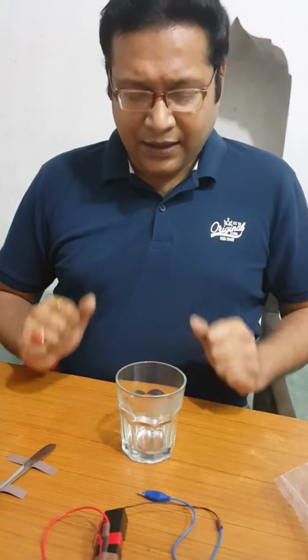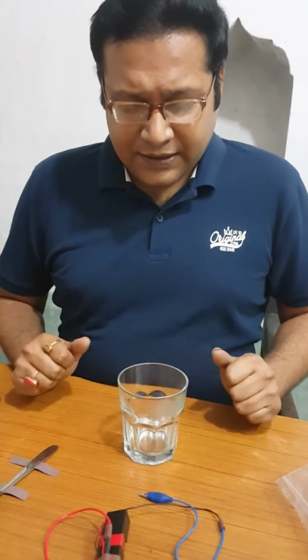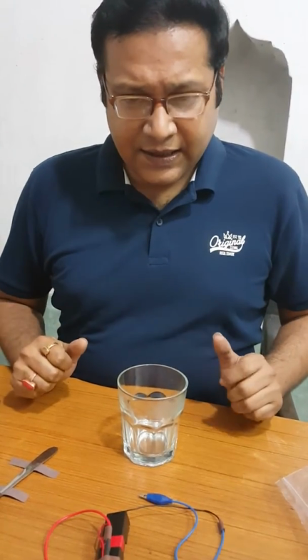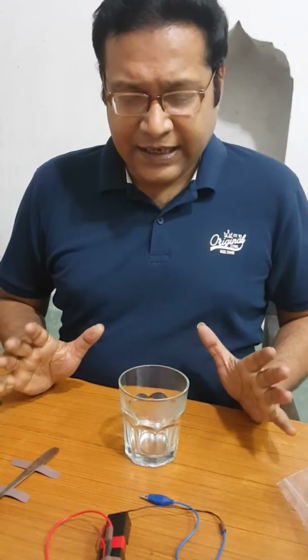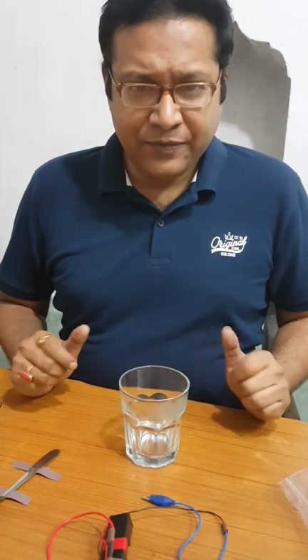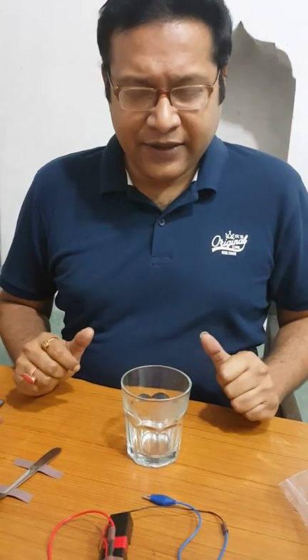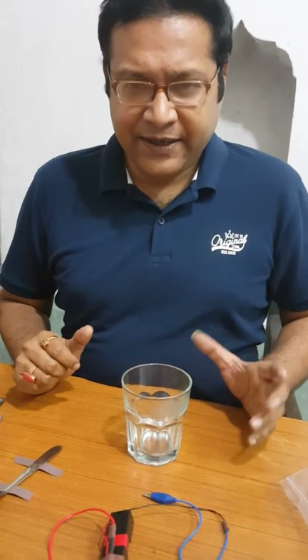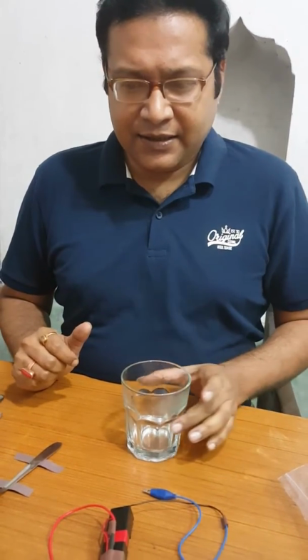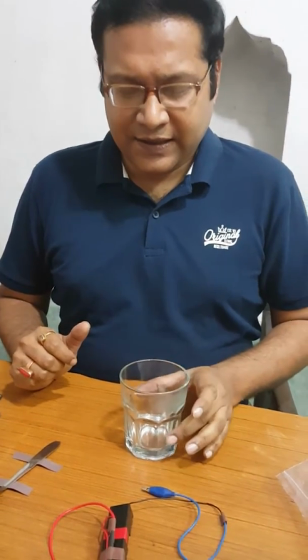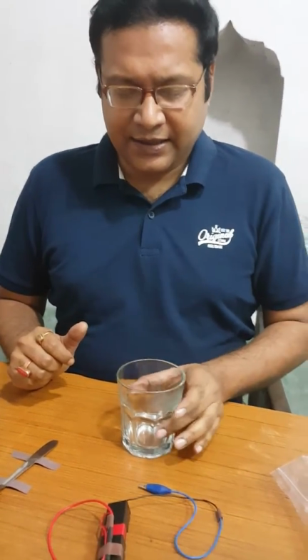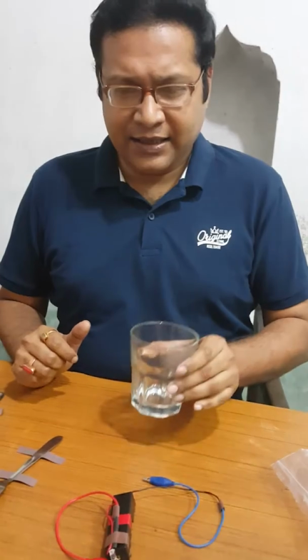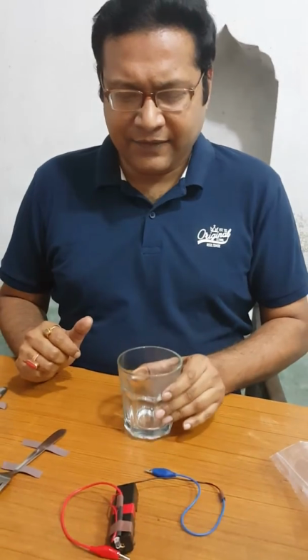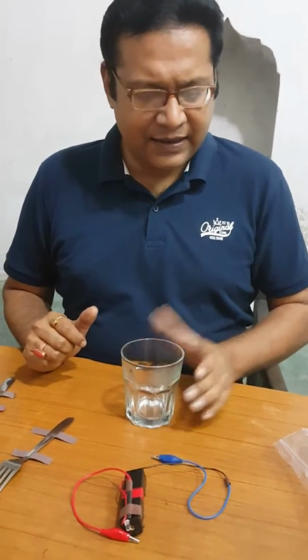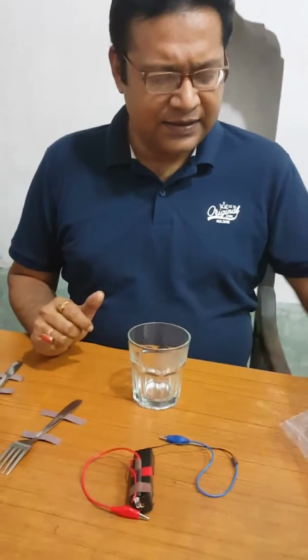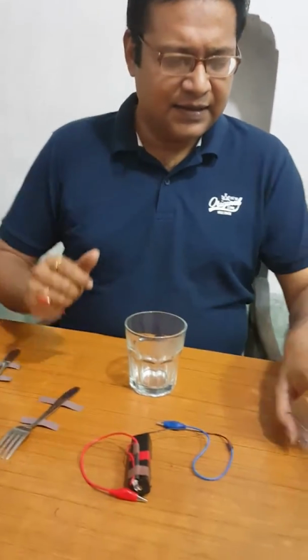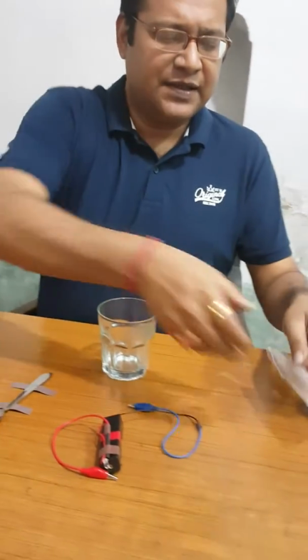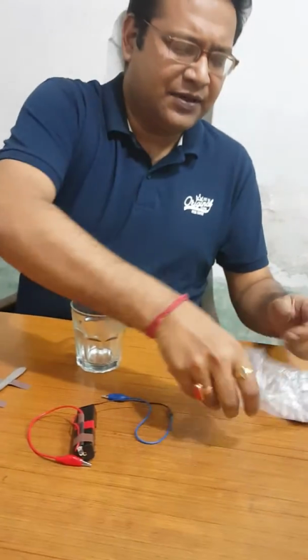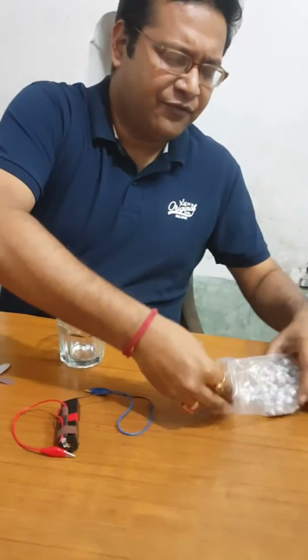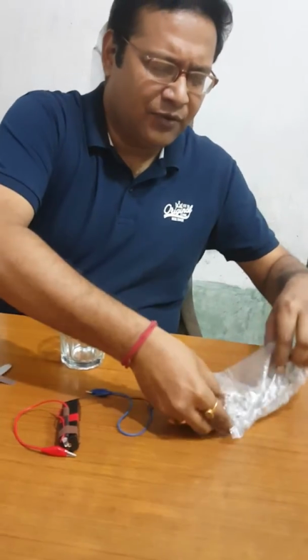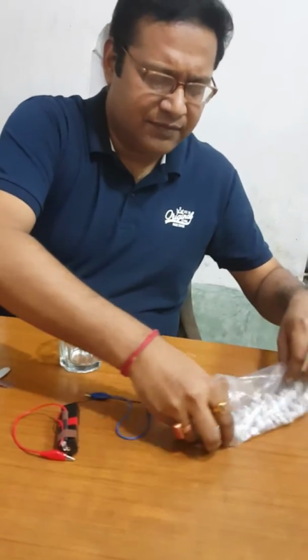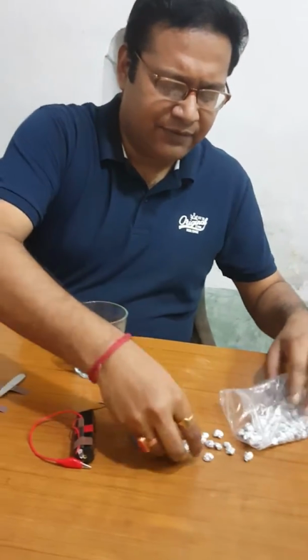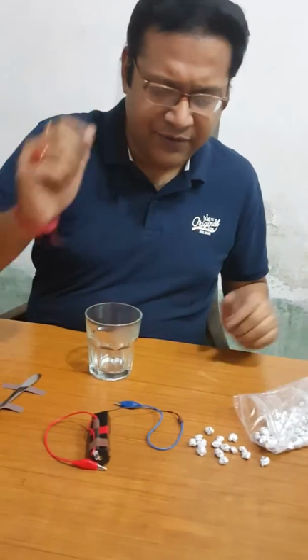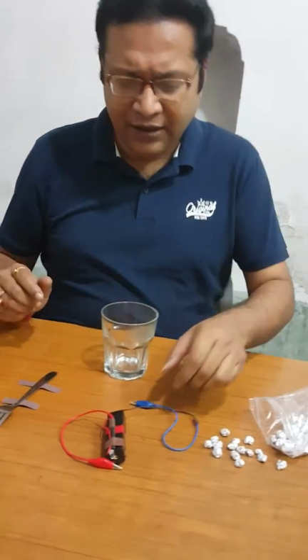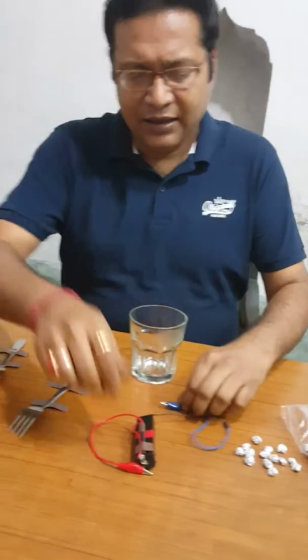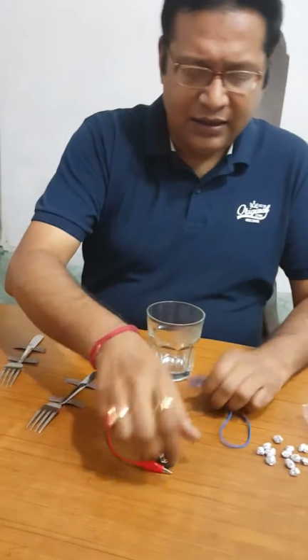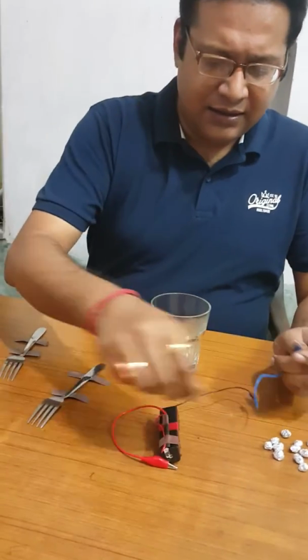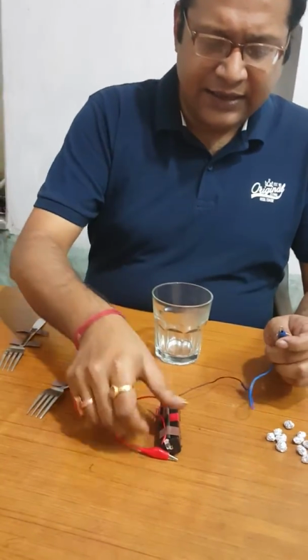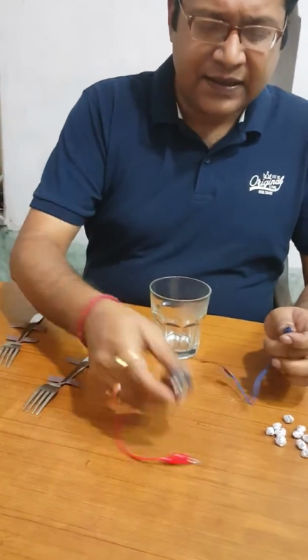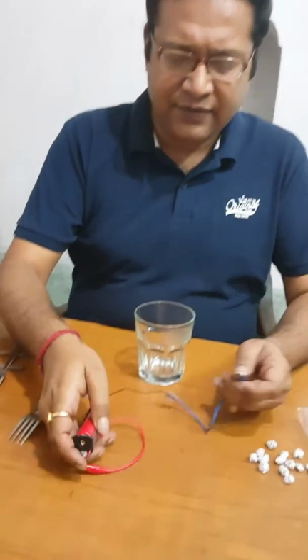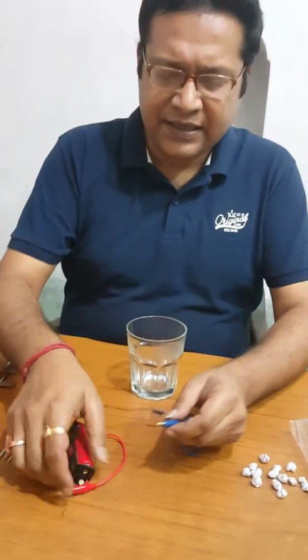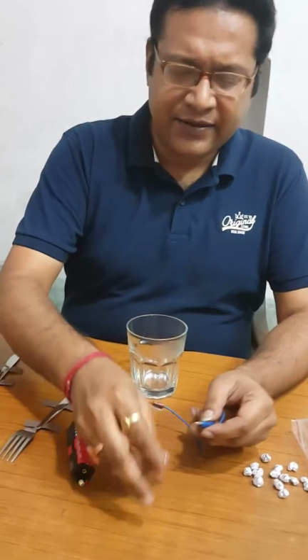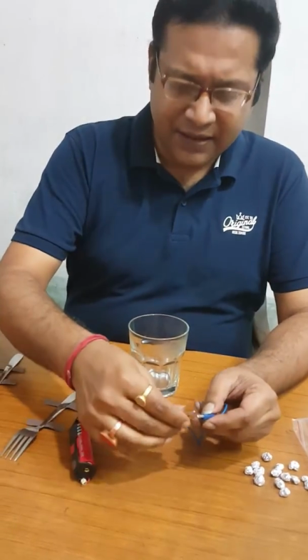This is an electromagnetic wave detector circuit. I have taken a glass, some aluminum foil balls made from aluminum foil, and an electric circuit which contains a battery and bulb.